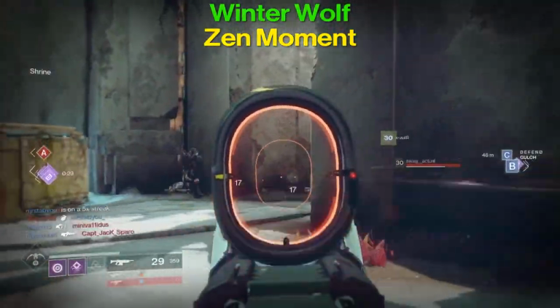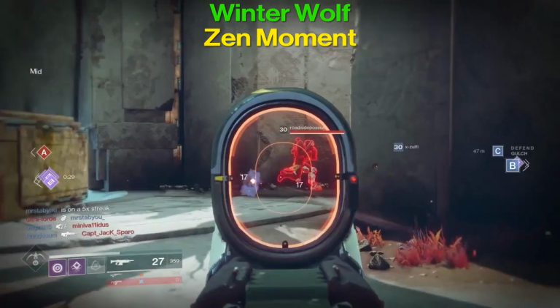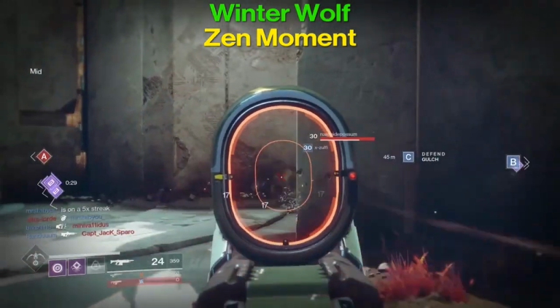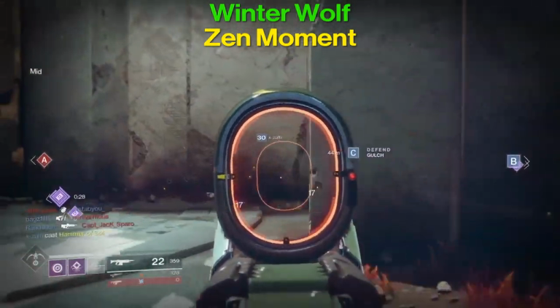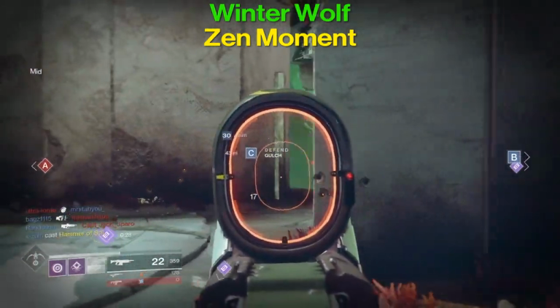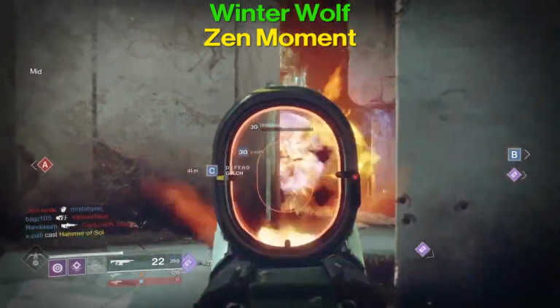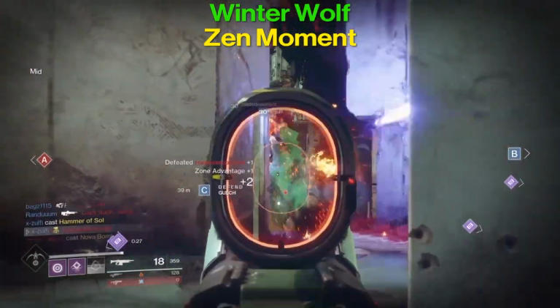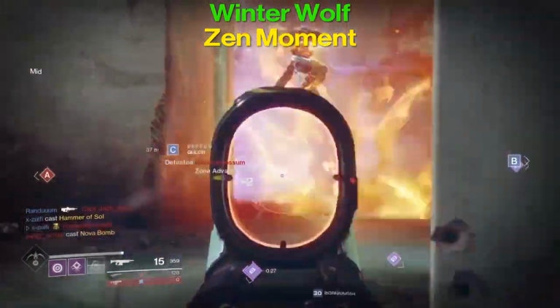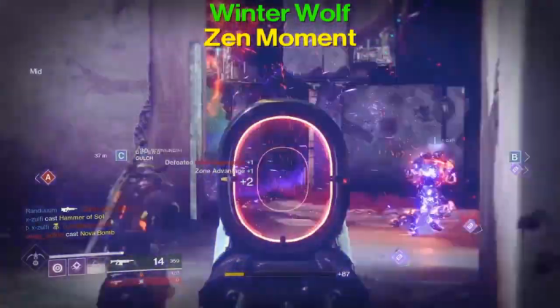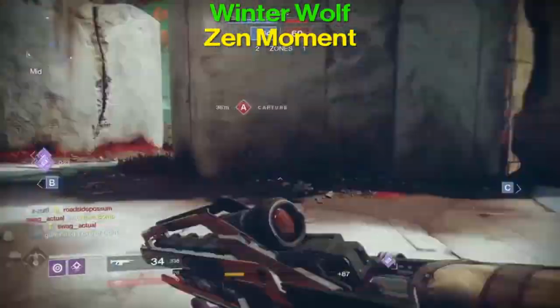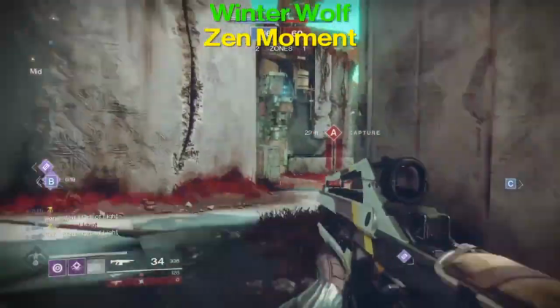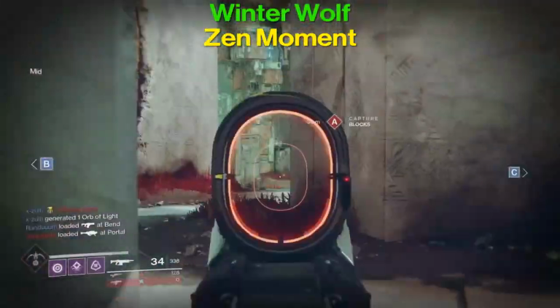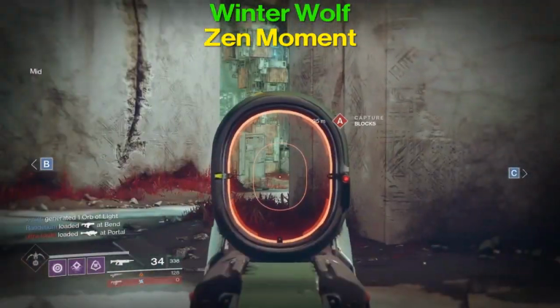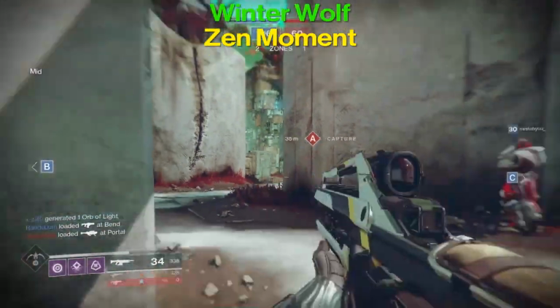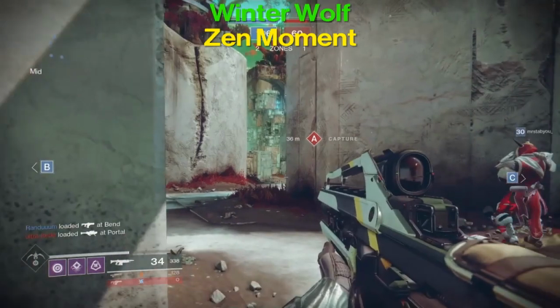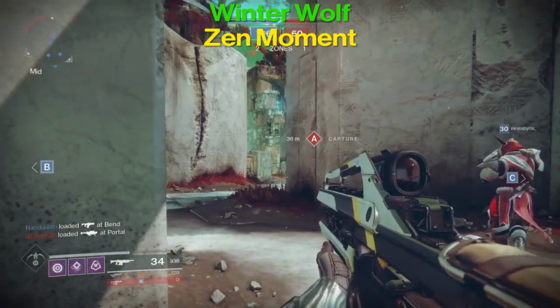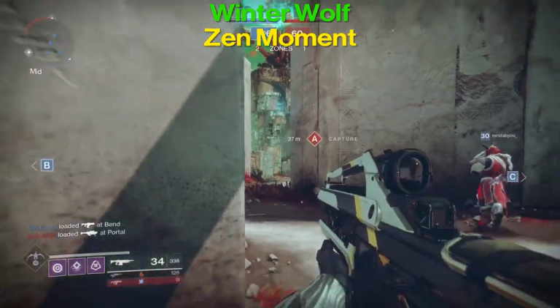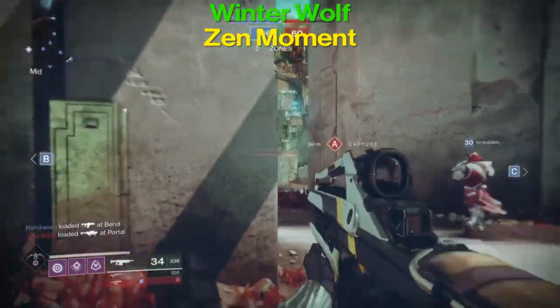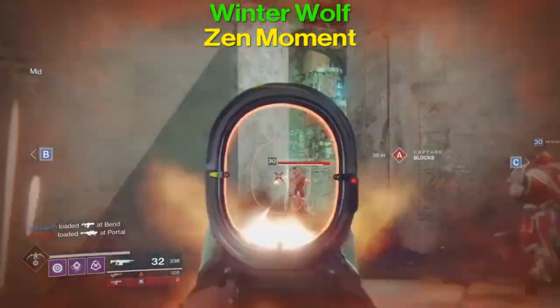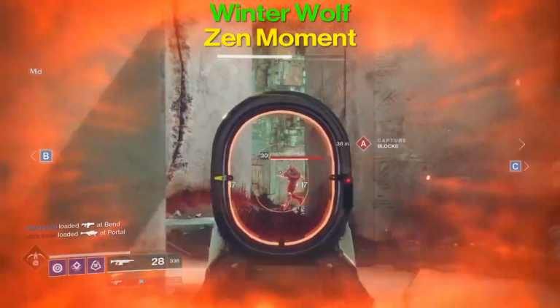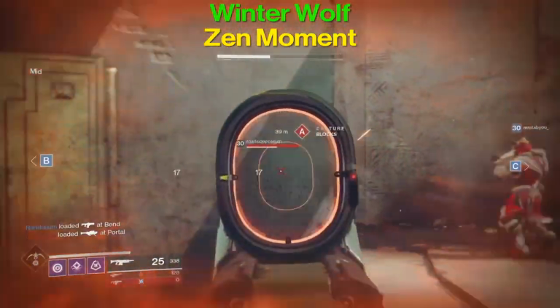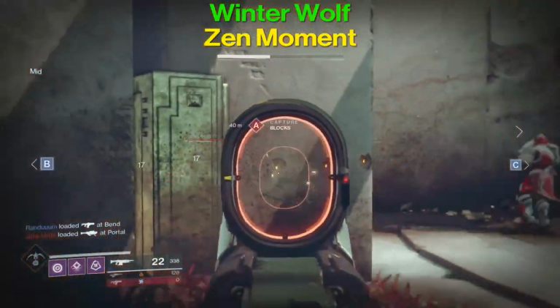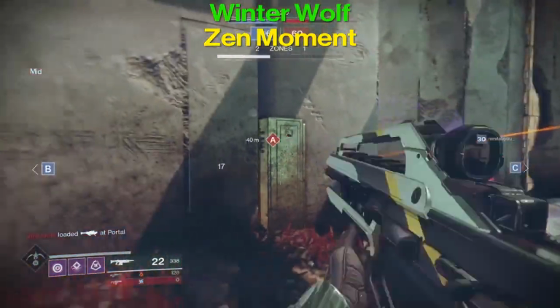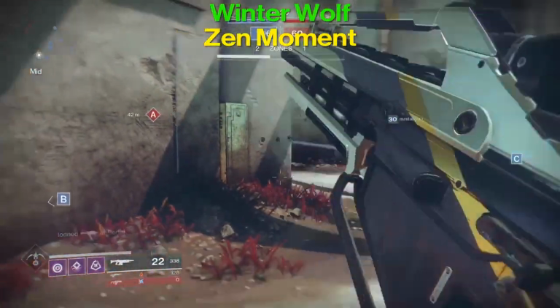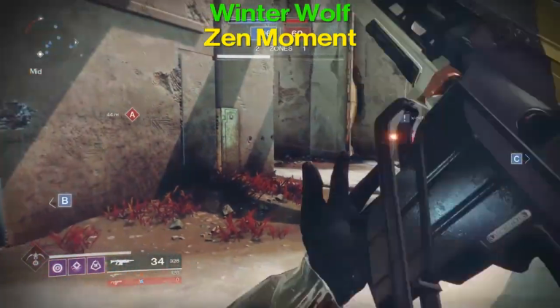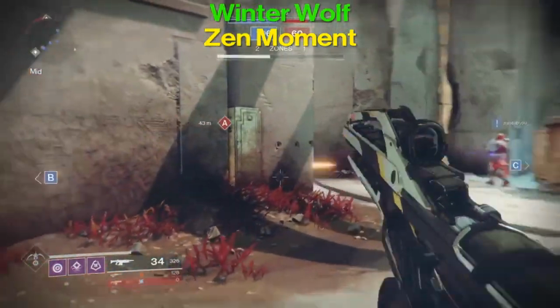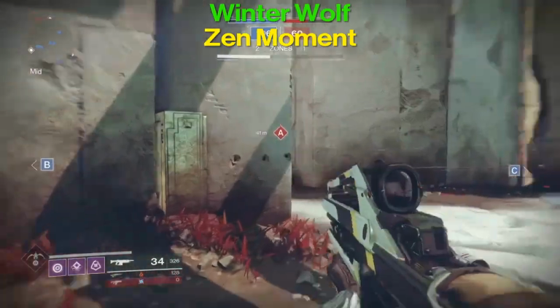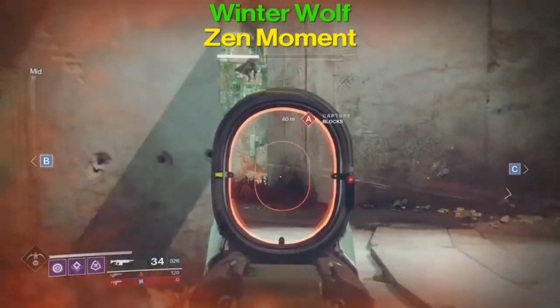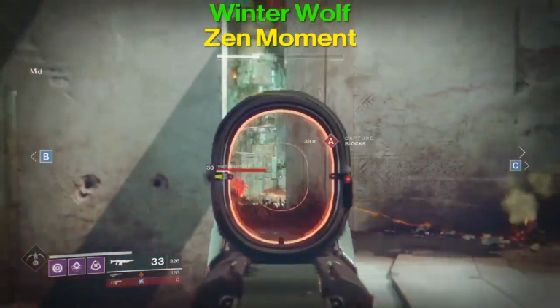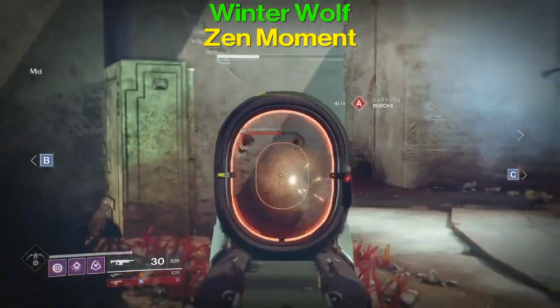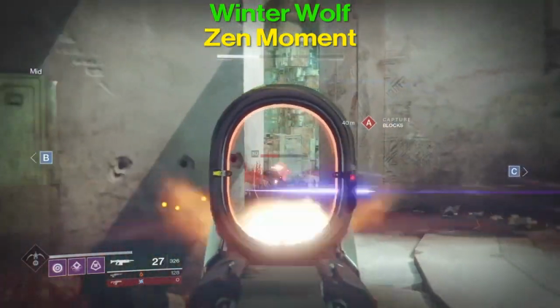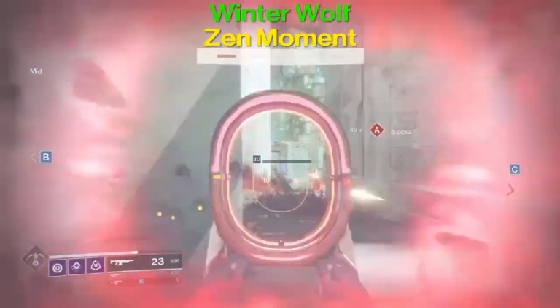Now that we've talked about the stats and perks of these two guns, let's get into the subjective part of the review where I give my opinion on which one I prefer and why.